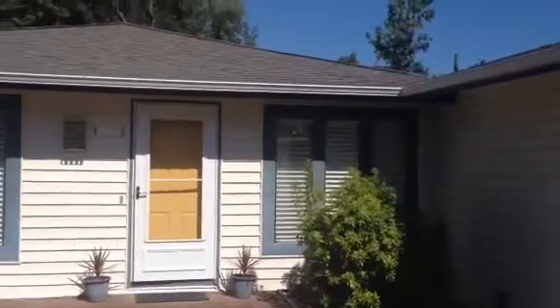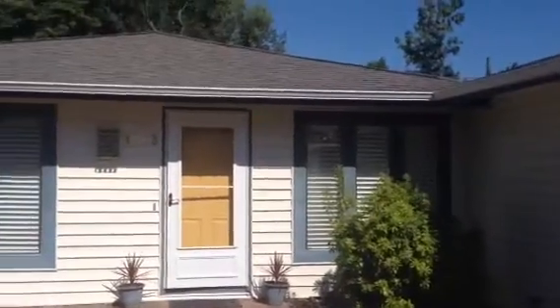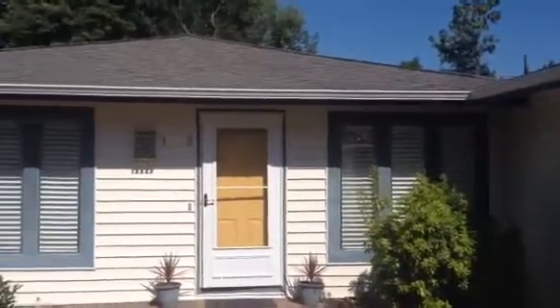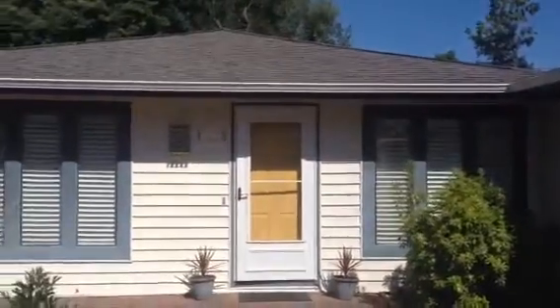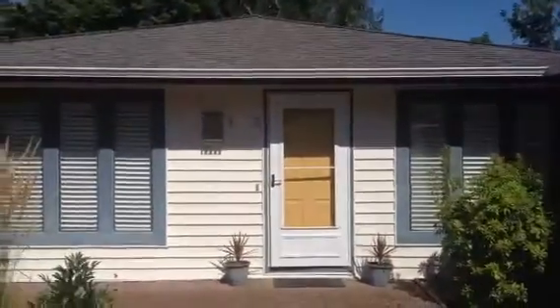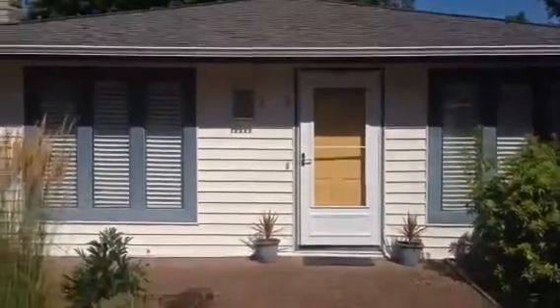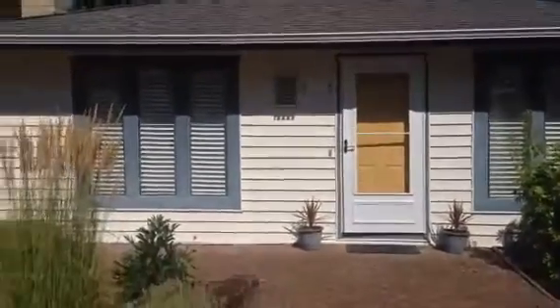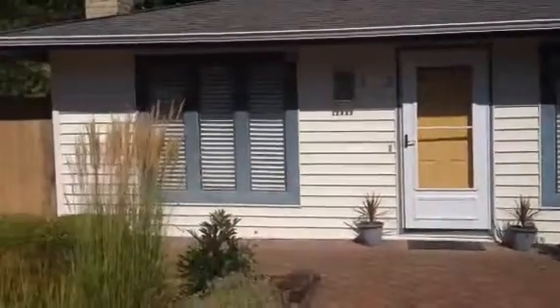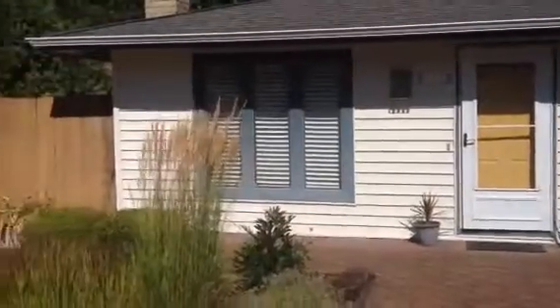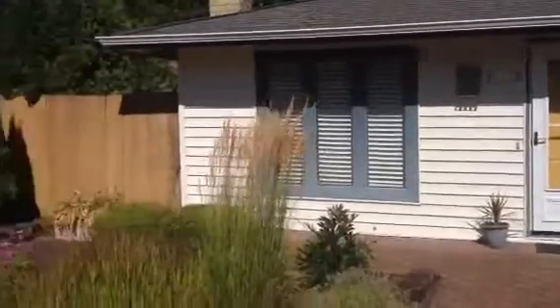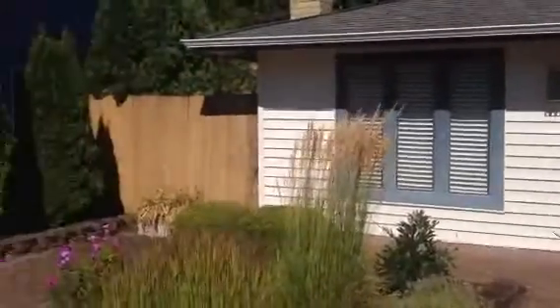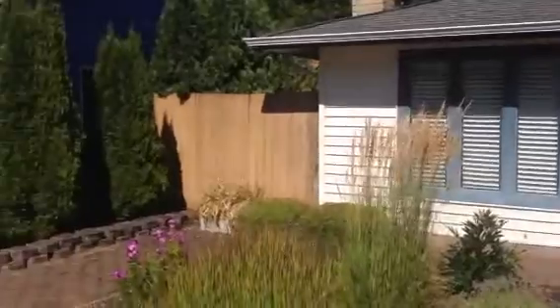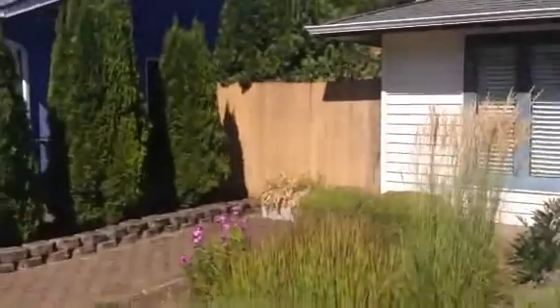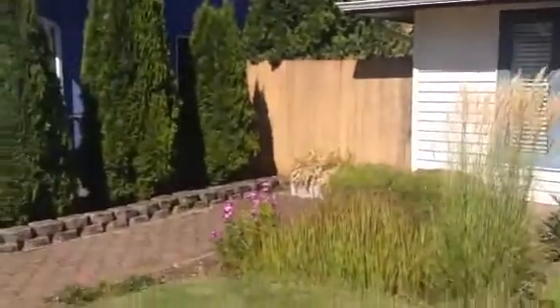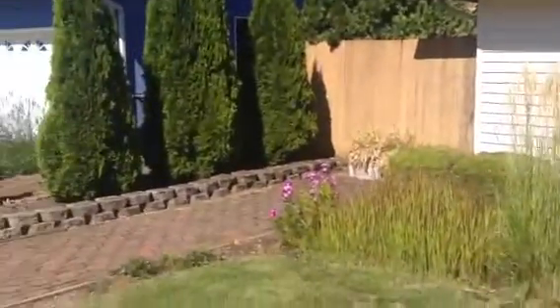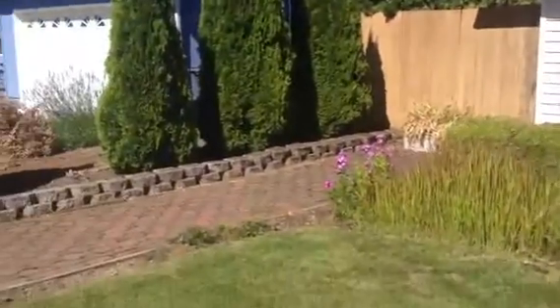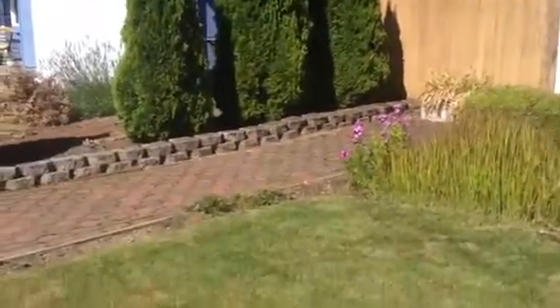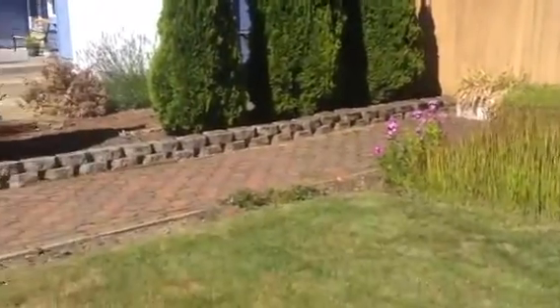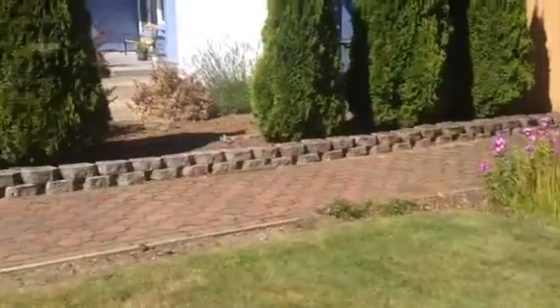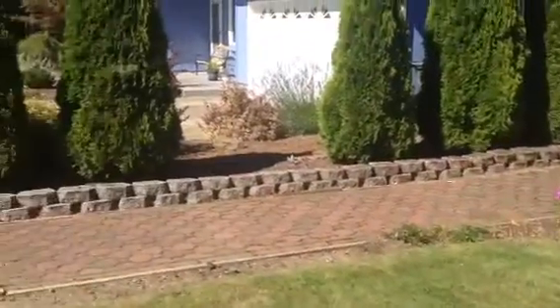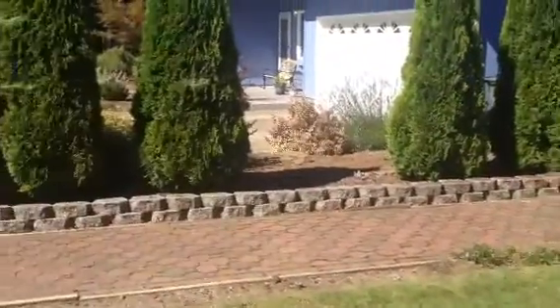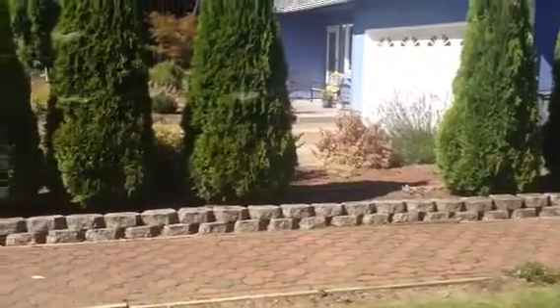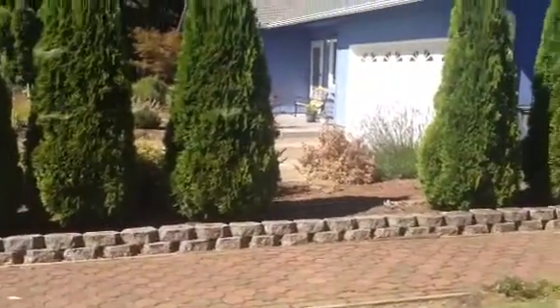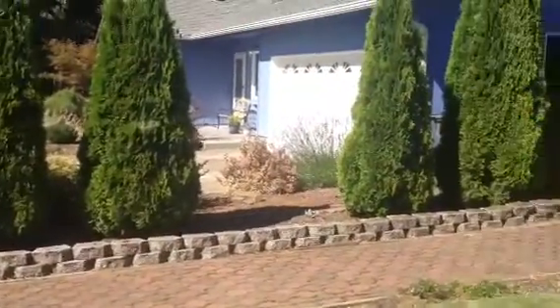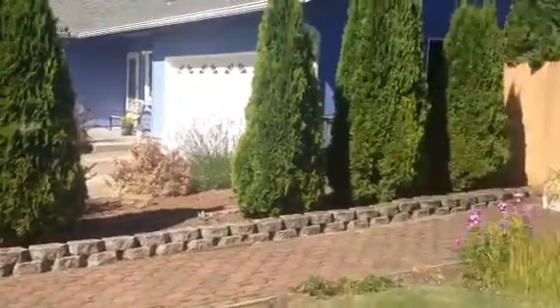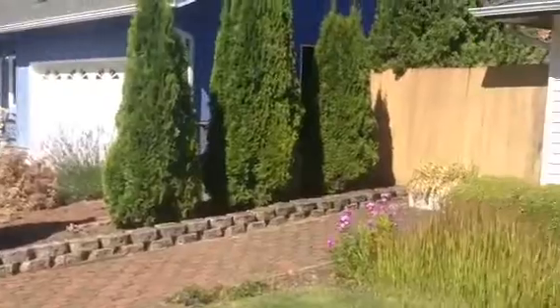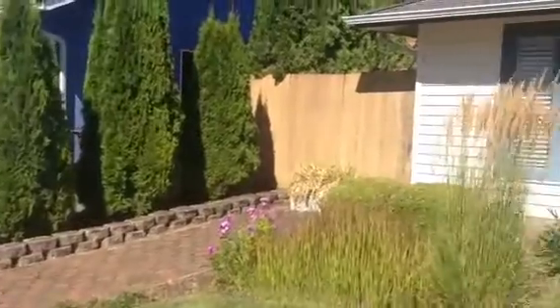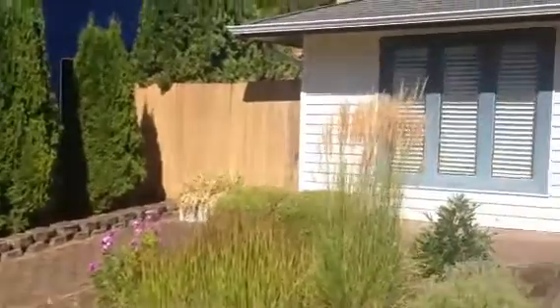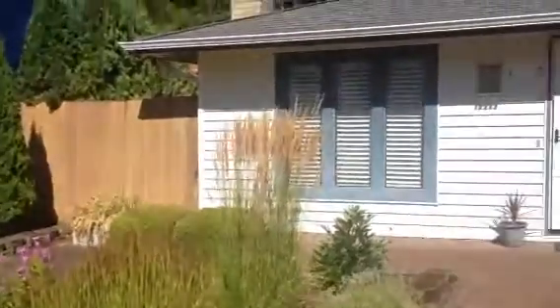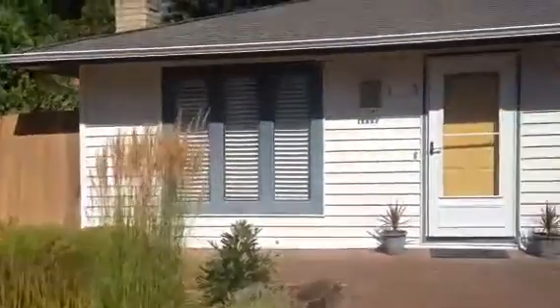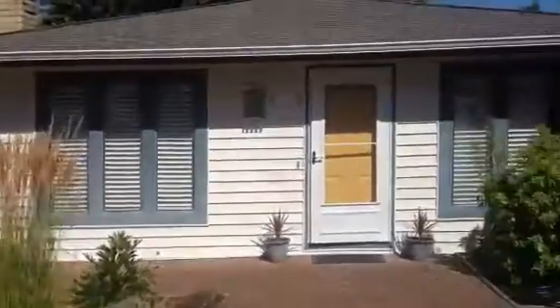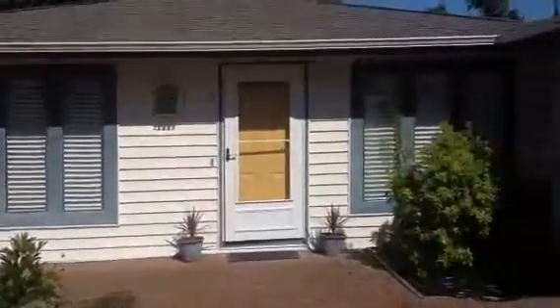This is 1063 Randall. Beautifully landscaped, nice neighborhood. Well-maintained home inside and out.